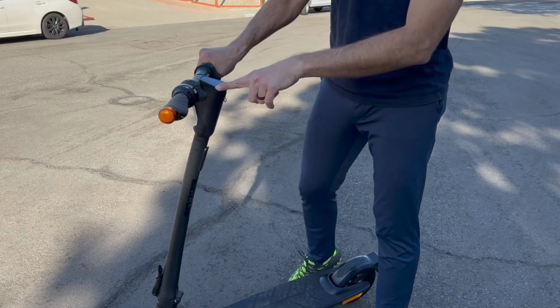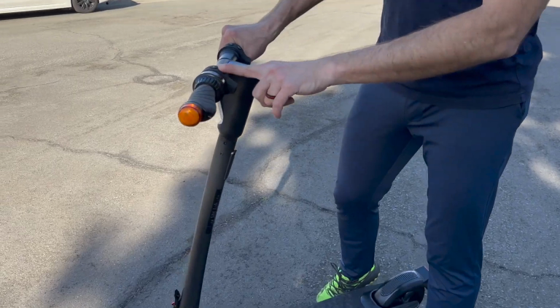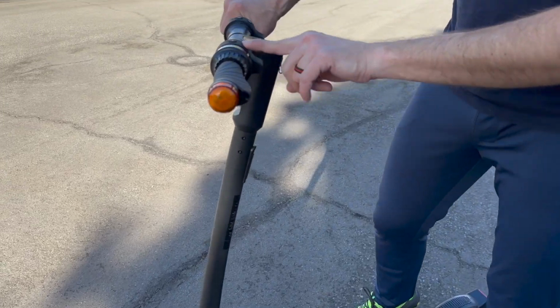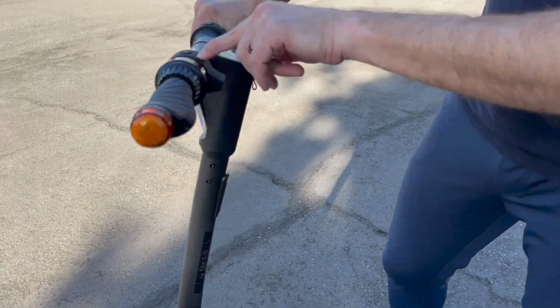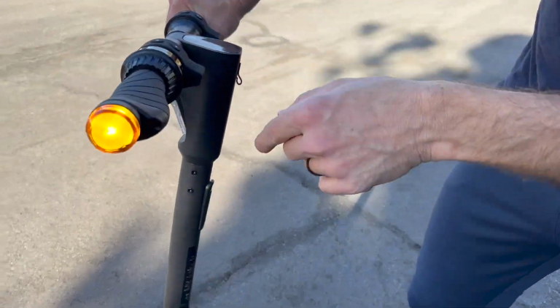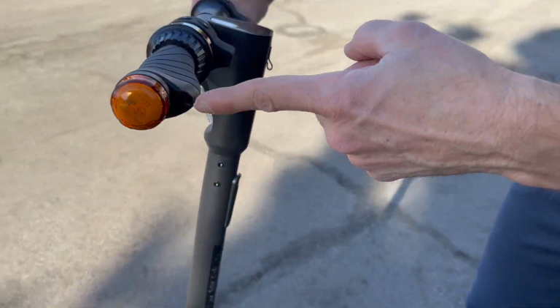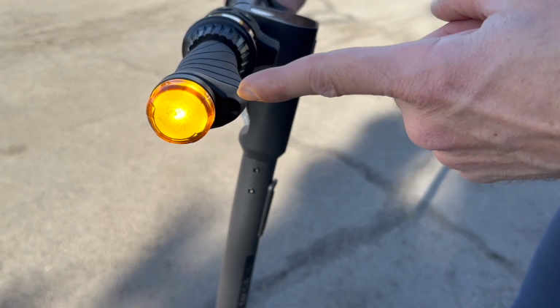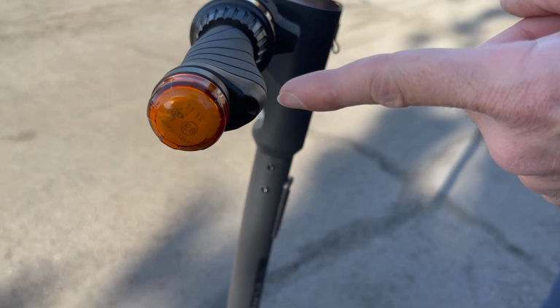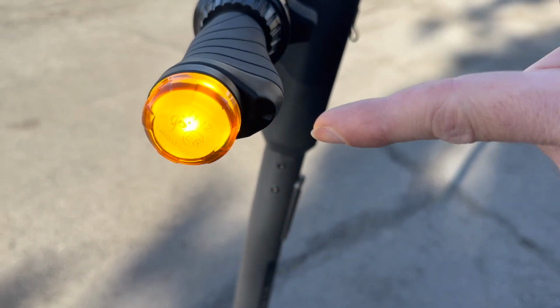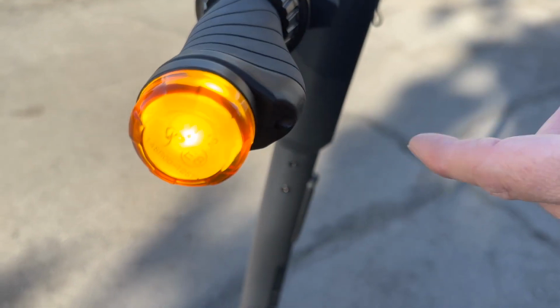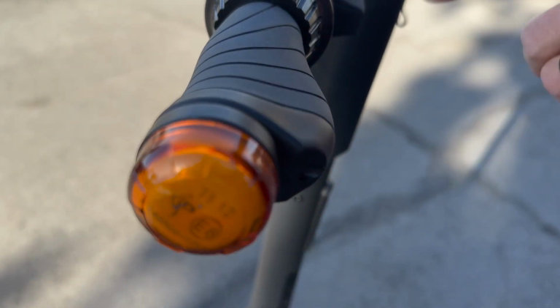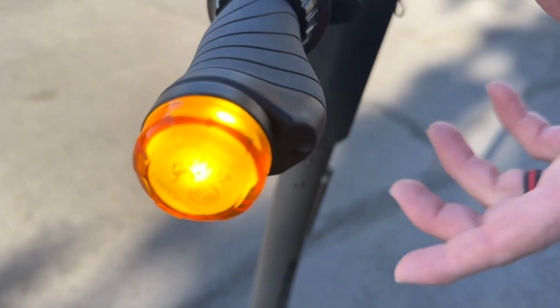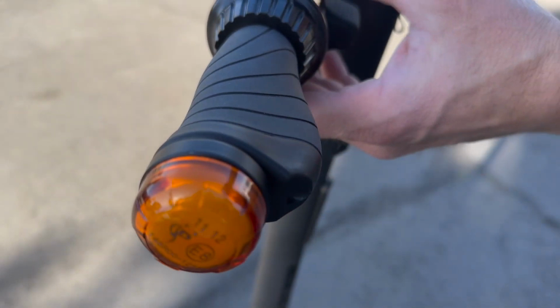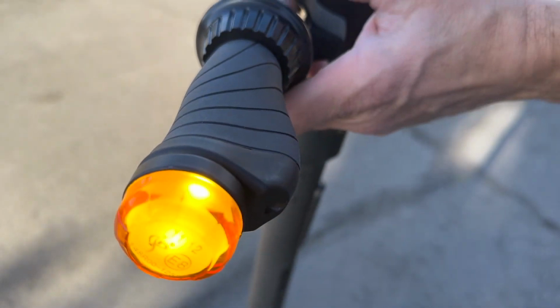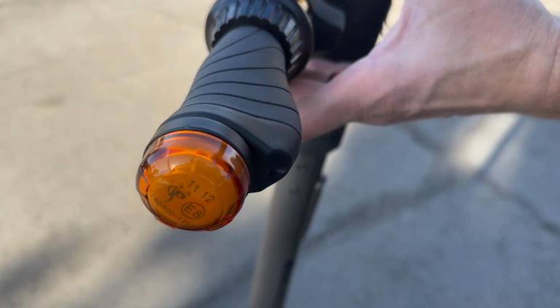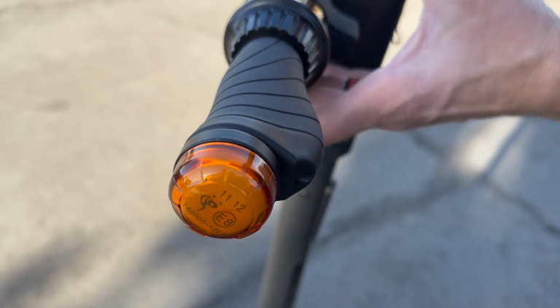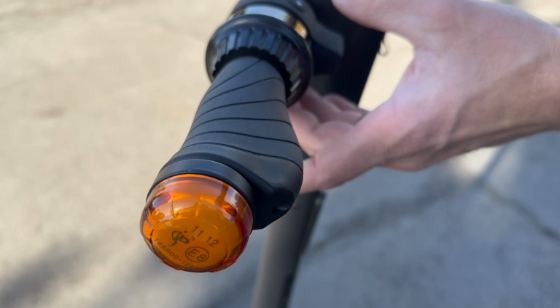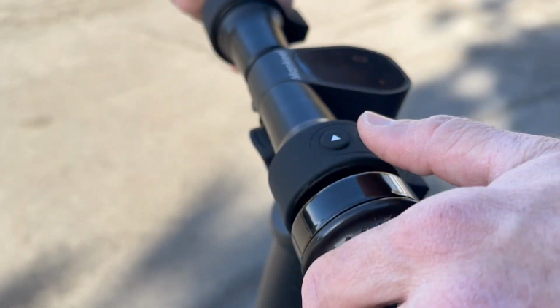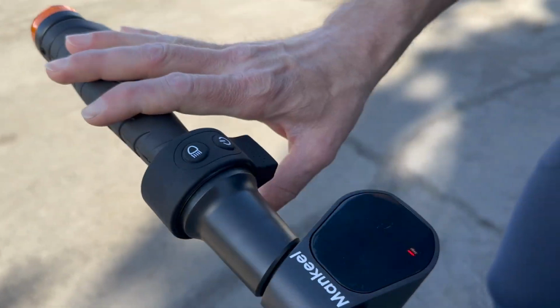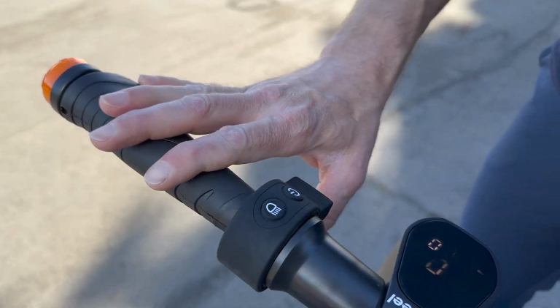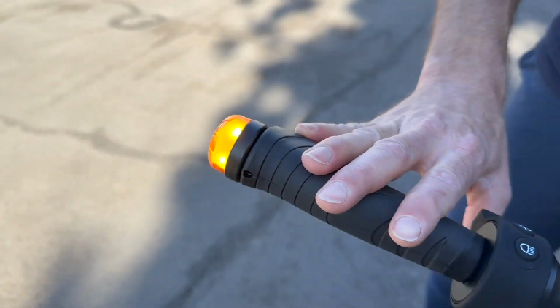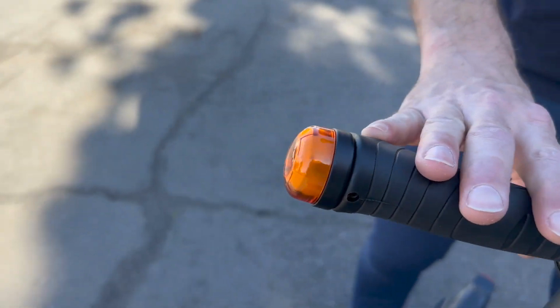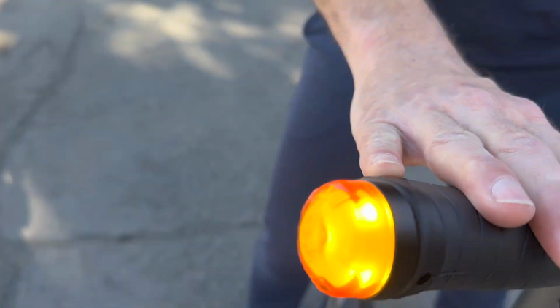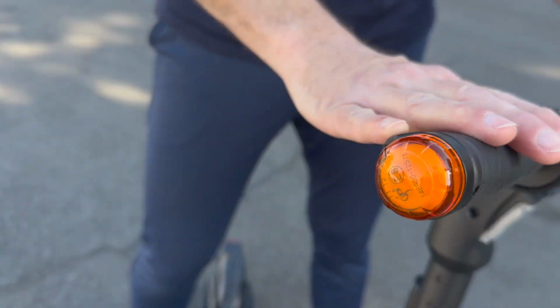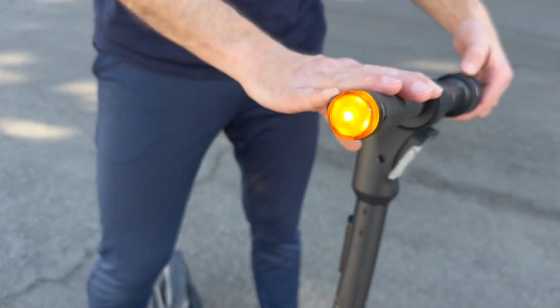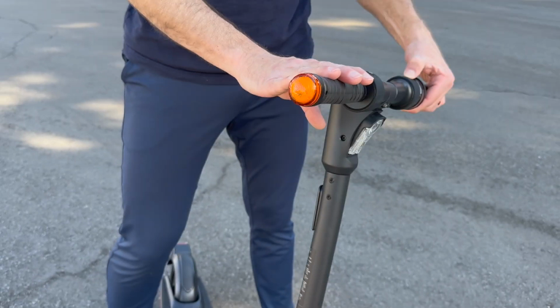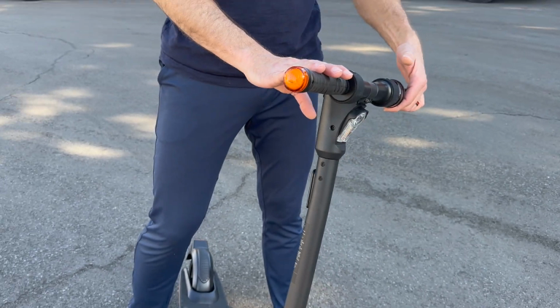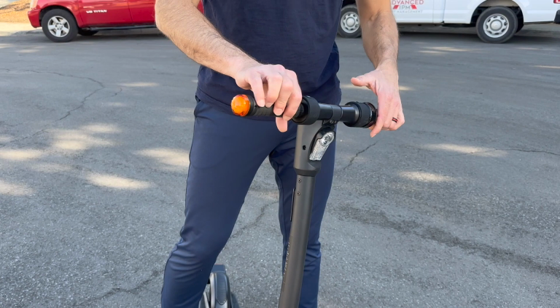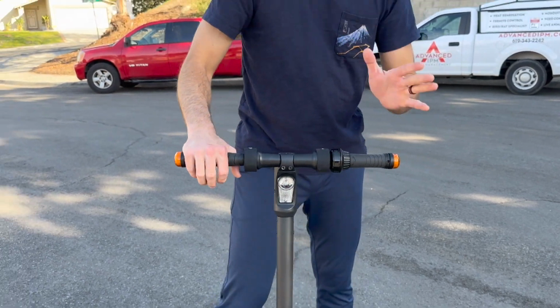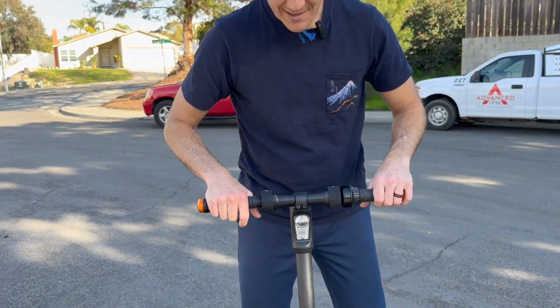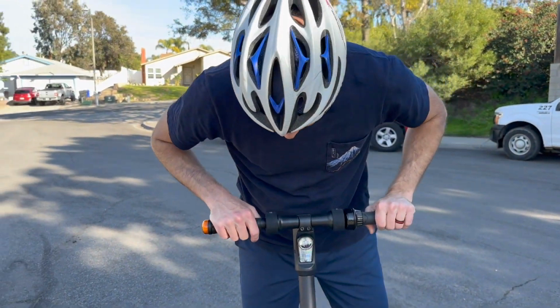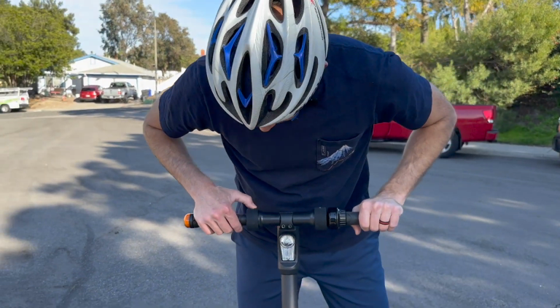This button here activates the turn signal — look at how nicely that illuminates. You hit that same signal again to turn it off. The other side works the same way. Really nice safety features on this.